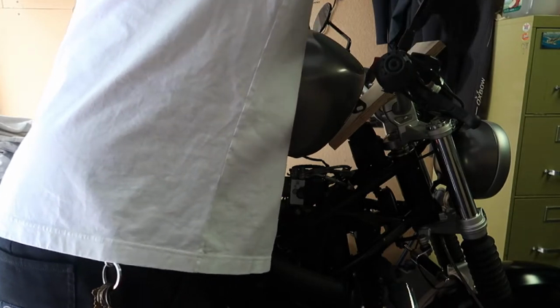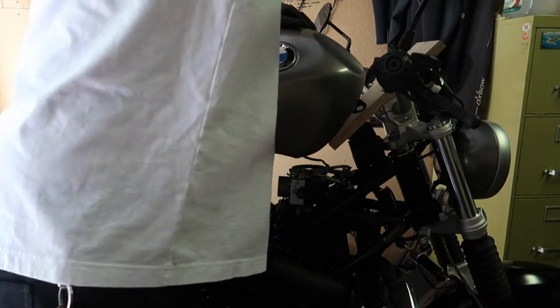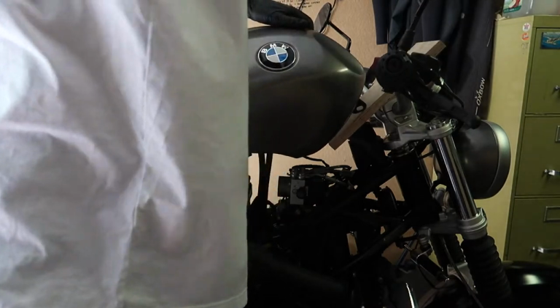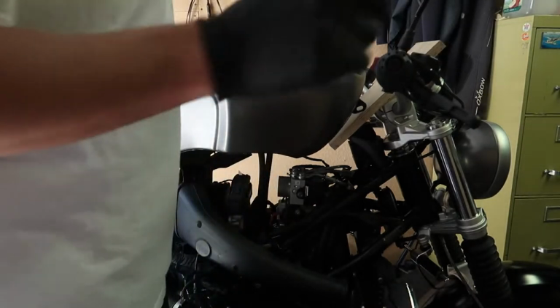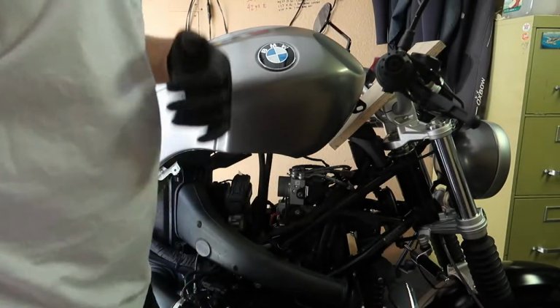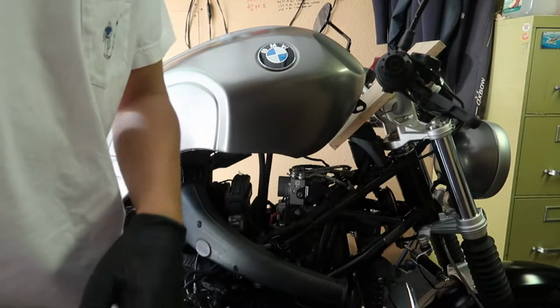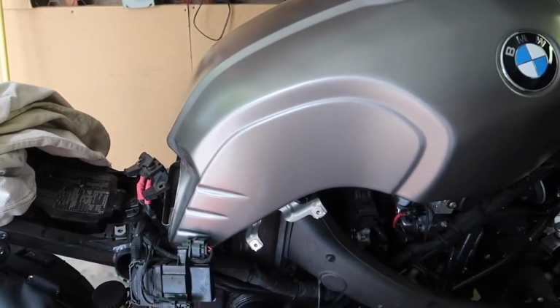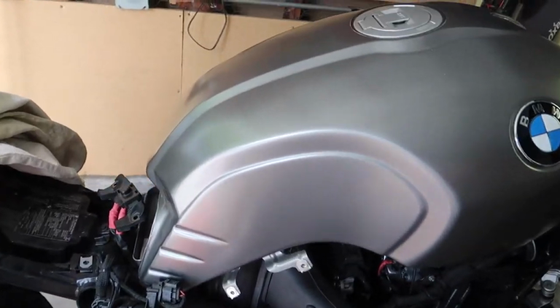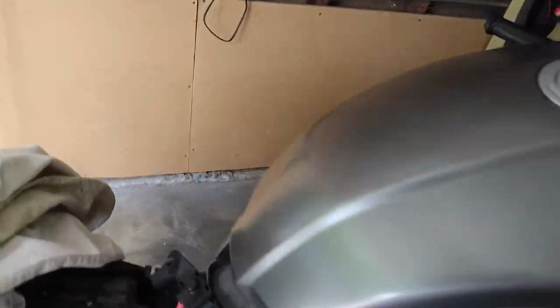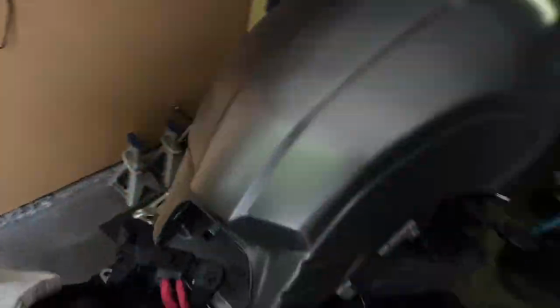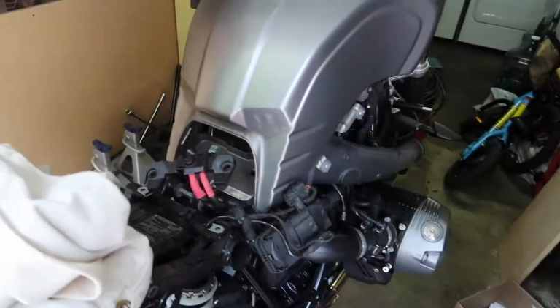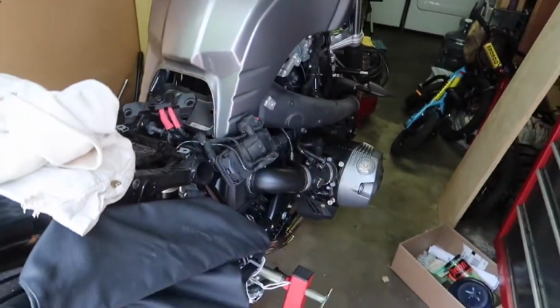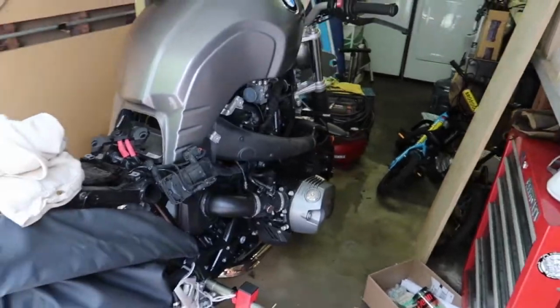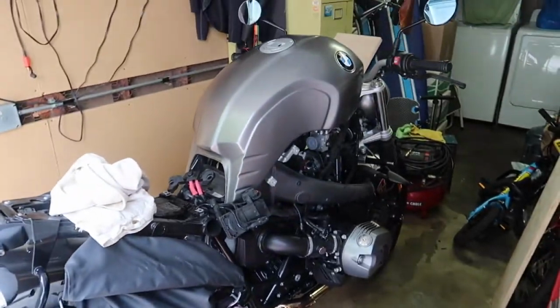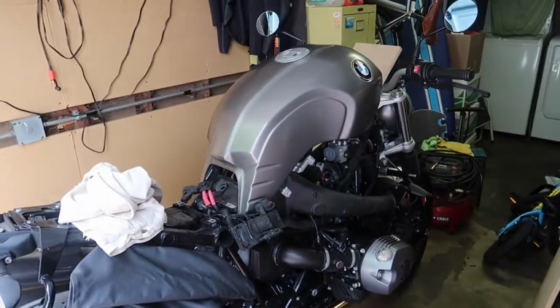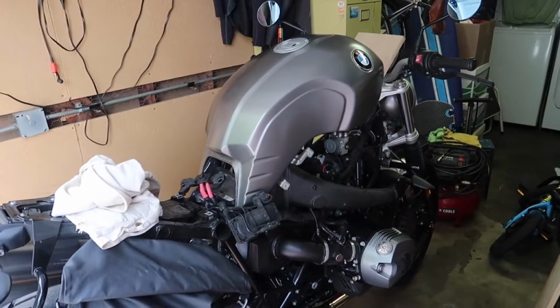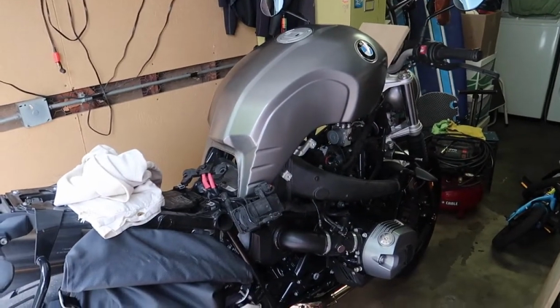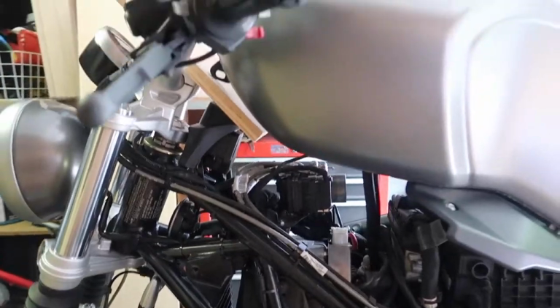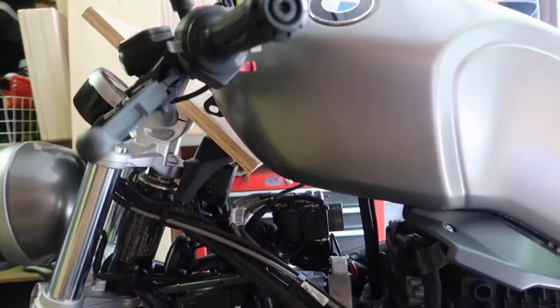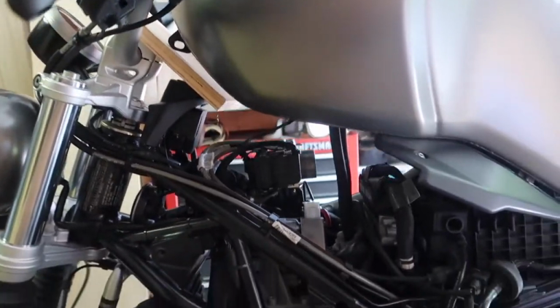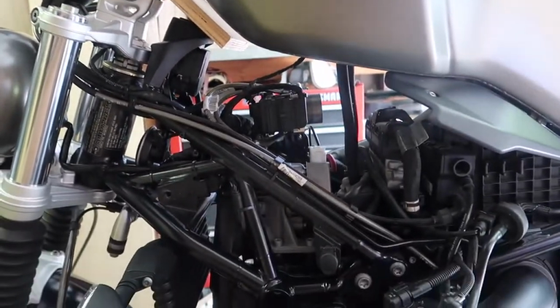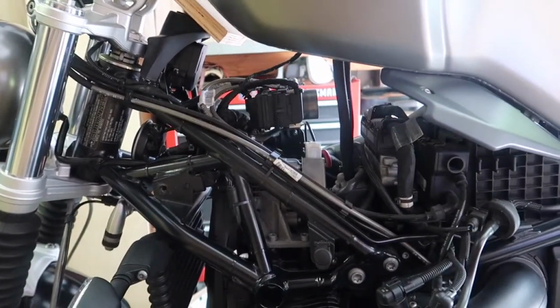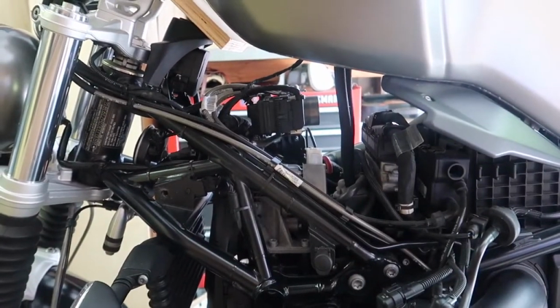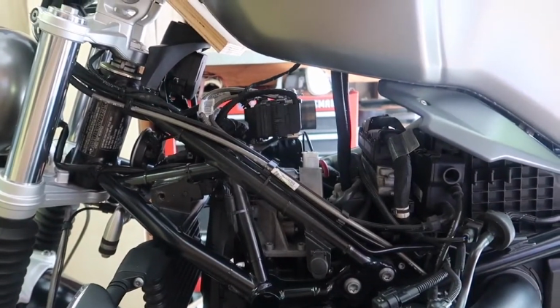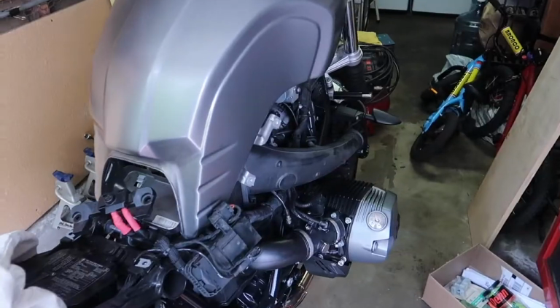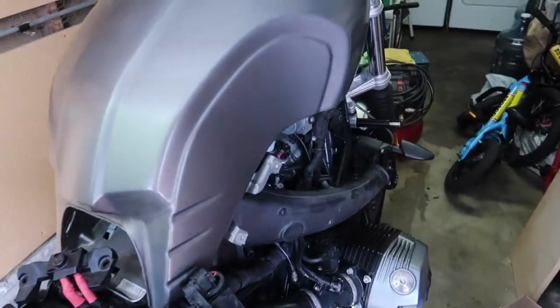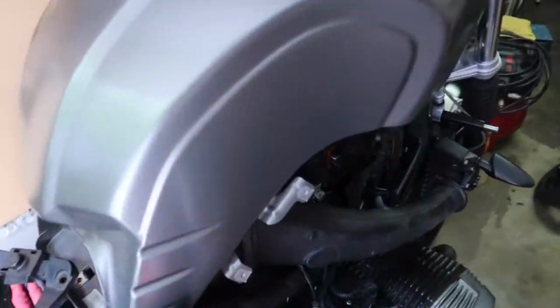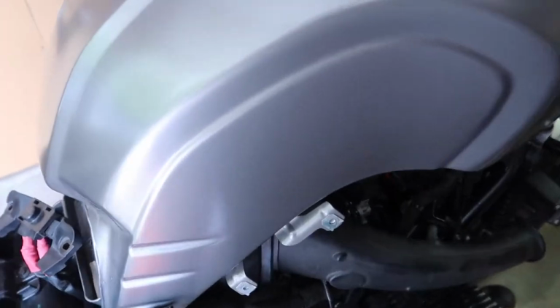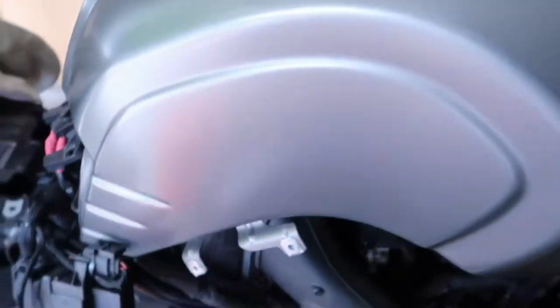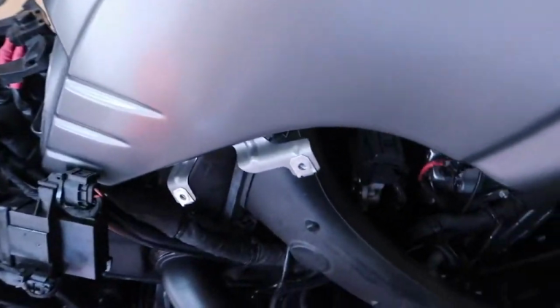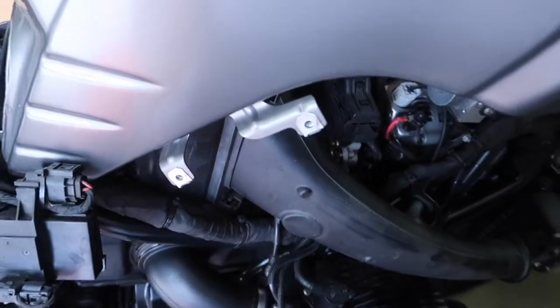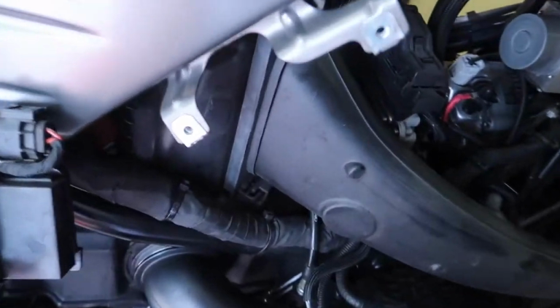Here's a look at the tank now that it's up. Just want to add that I'm doing this with an almost empty tank — I waited until my fuel level hit the reserve to minimize the weight of the tank.